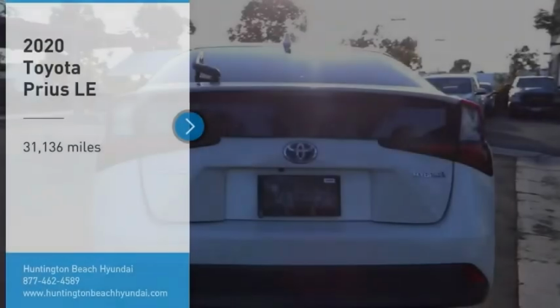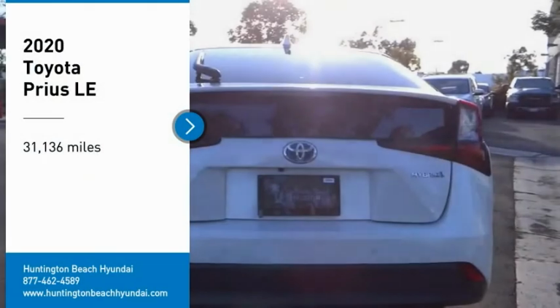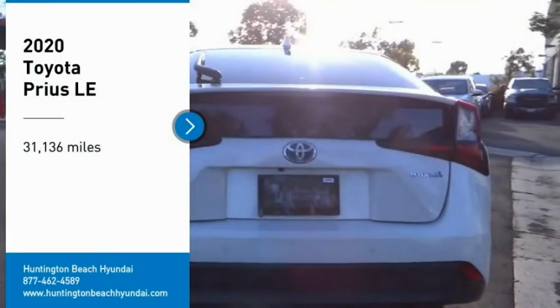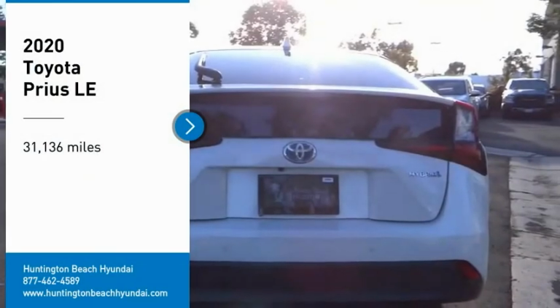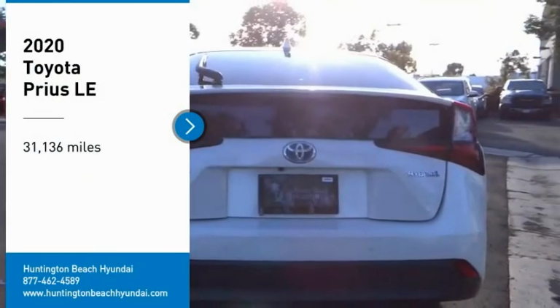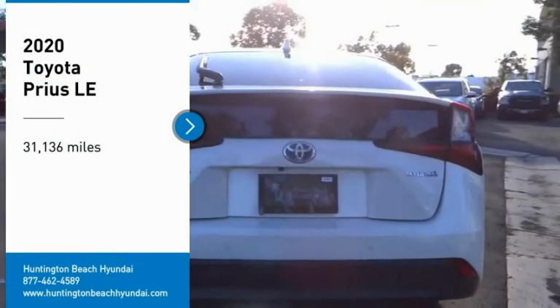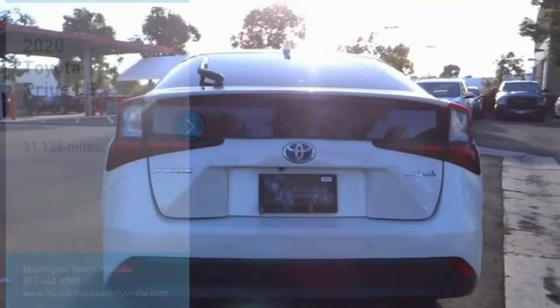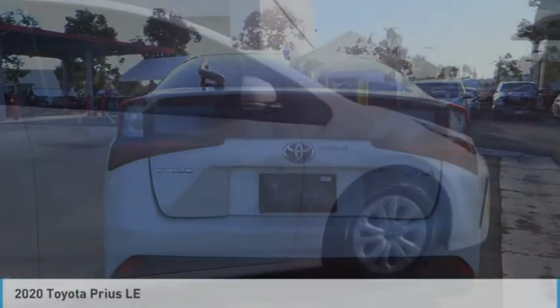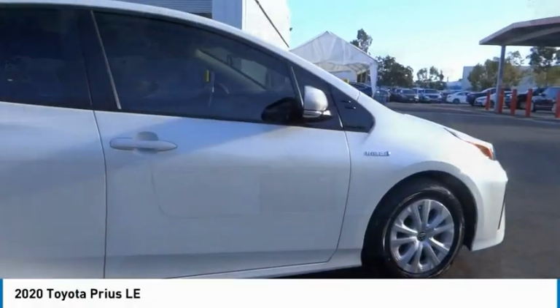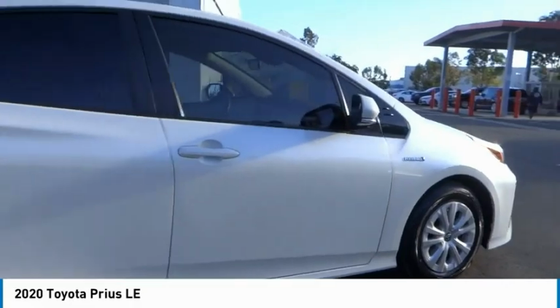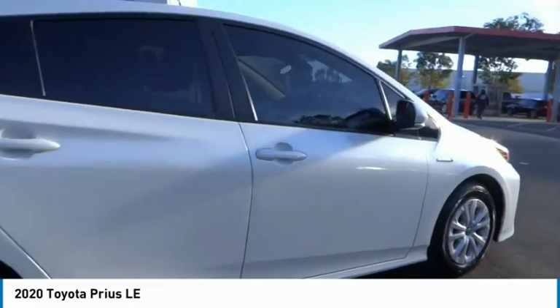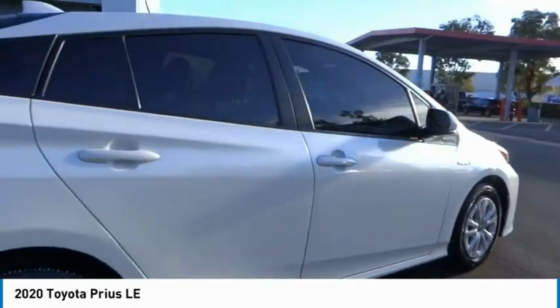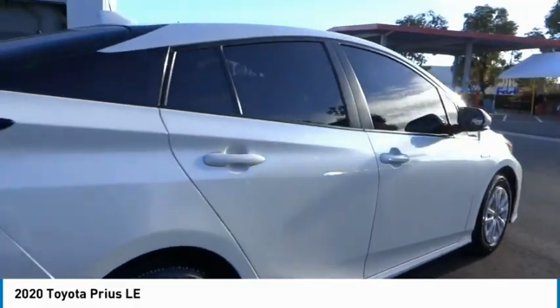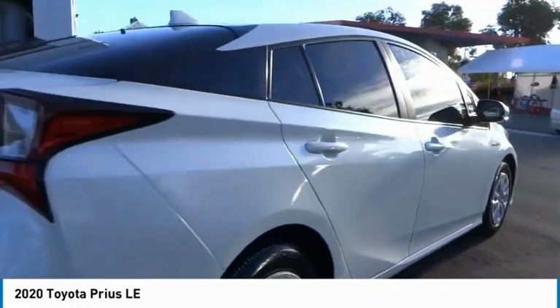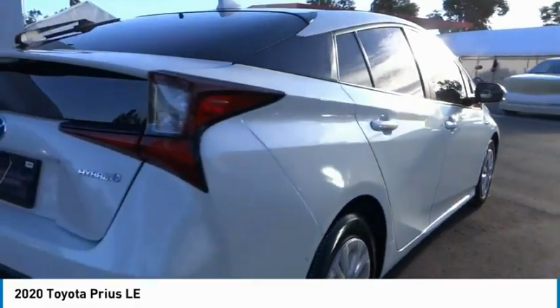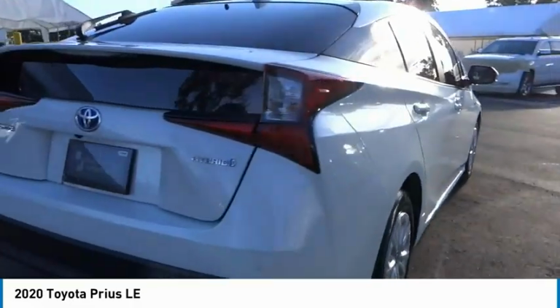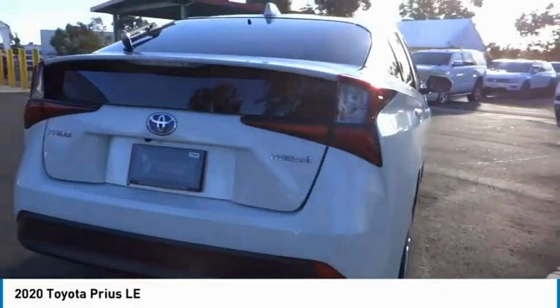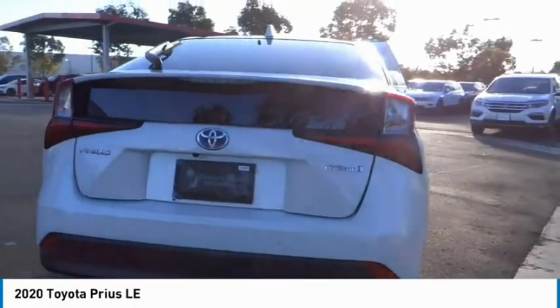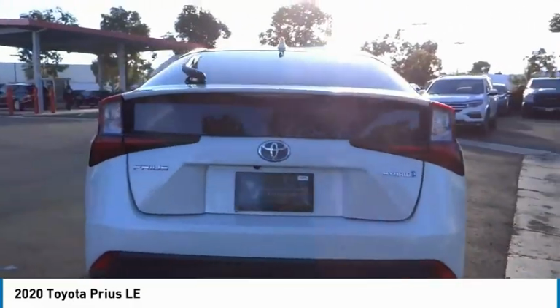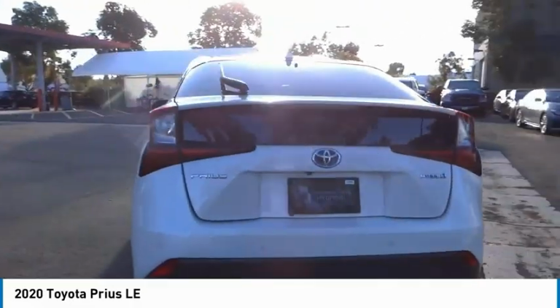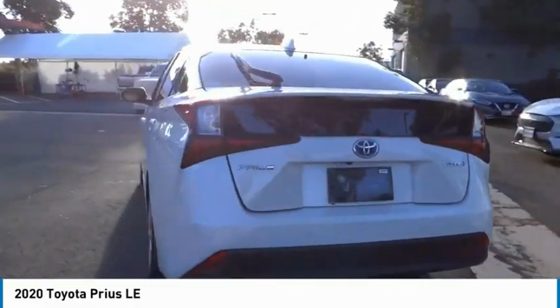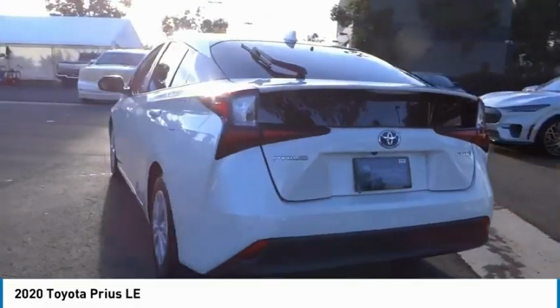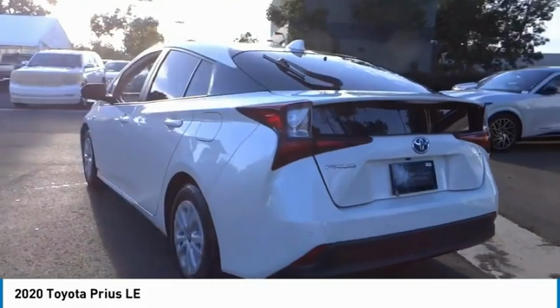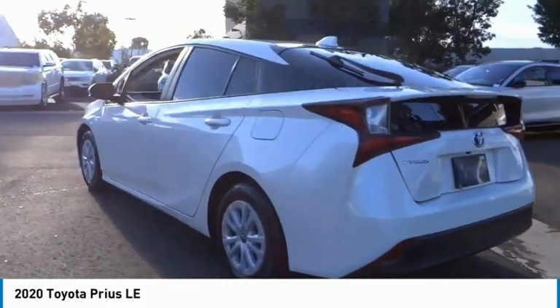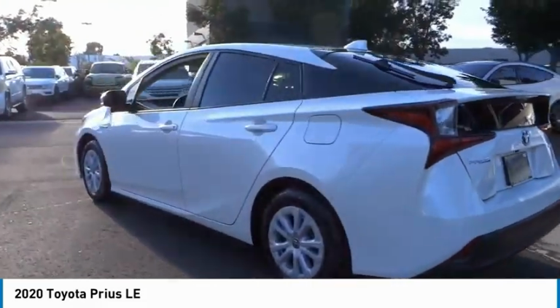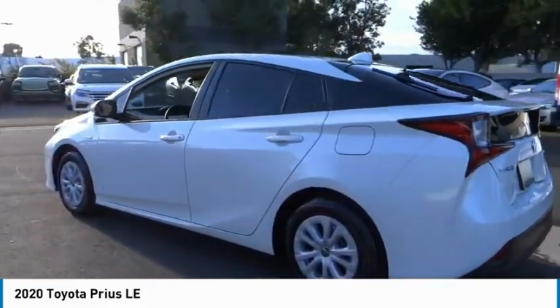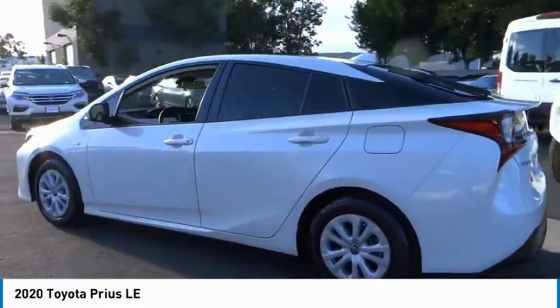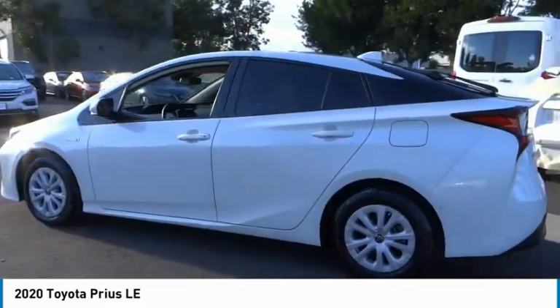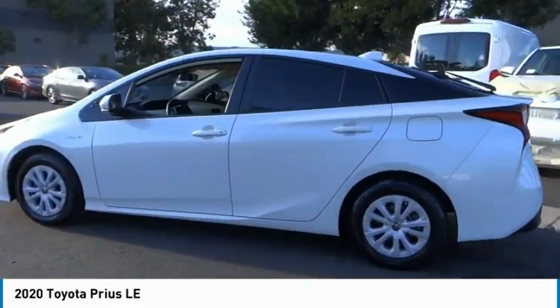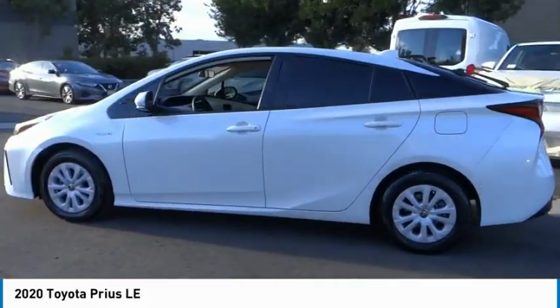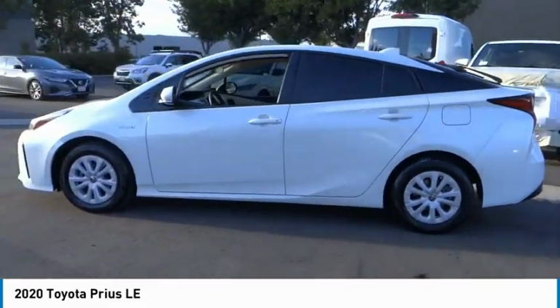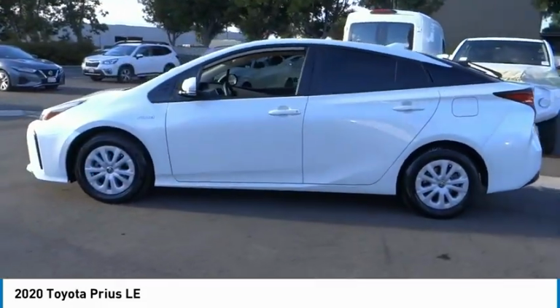We are pleased to show you the 2020 Prius. Prius offers harmony between man, nature, and machine. Using the wind, the sun, and advanced hybrid technology, Prius is a true full hybrid.